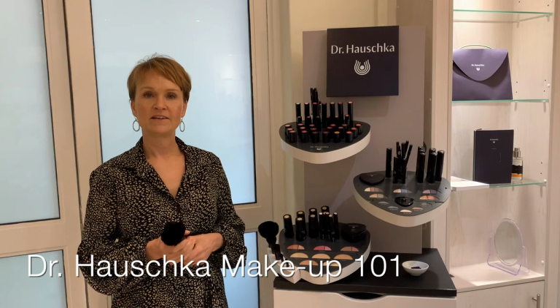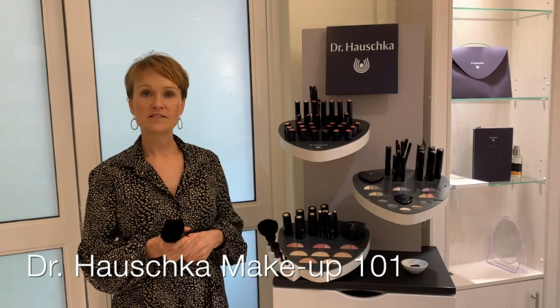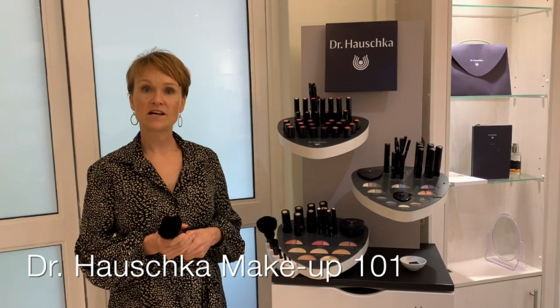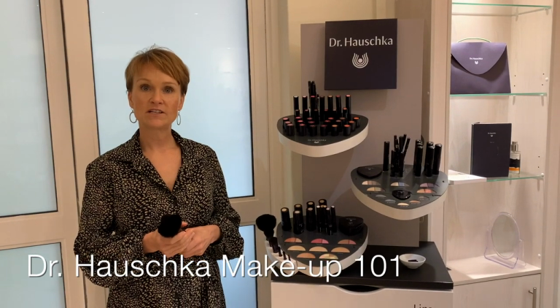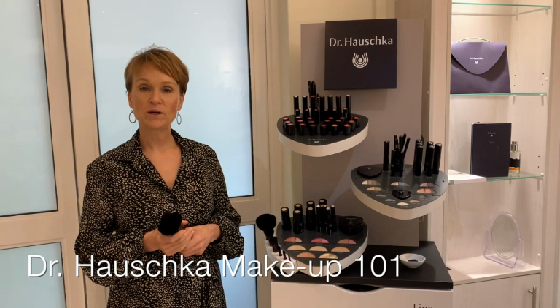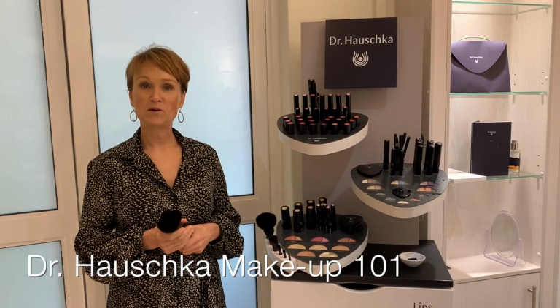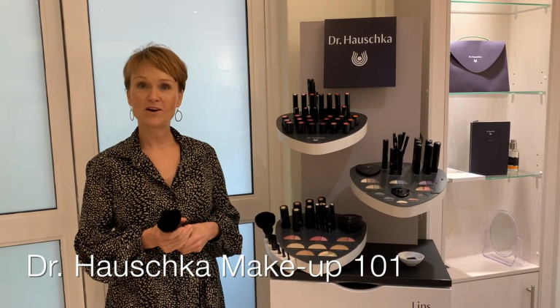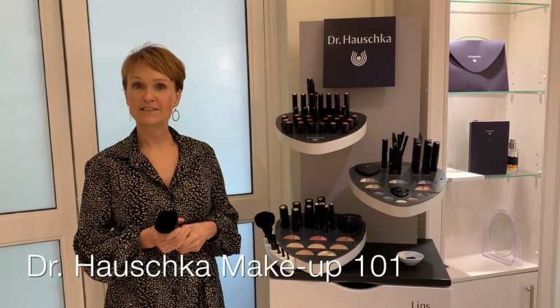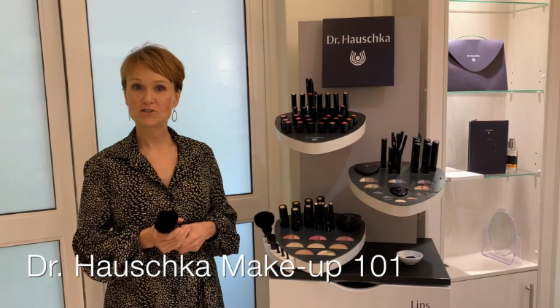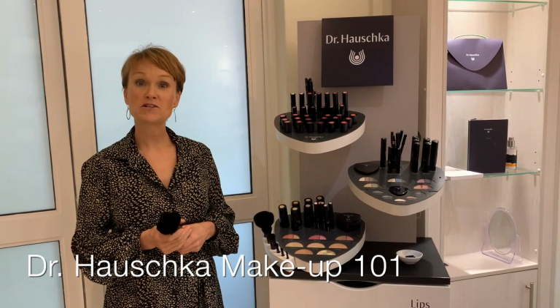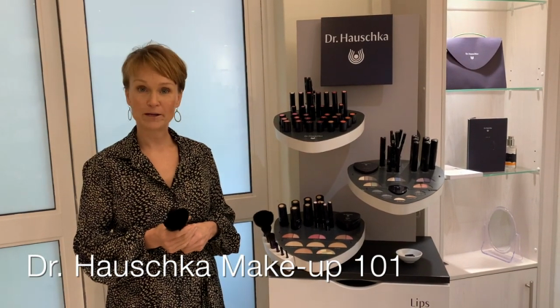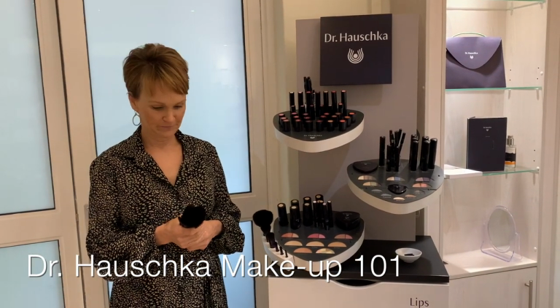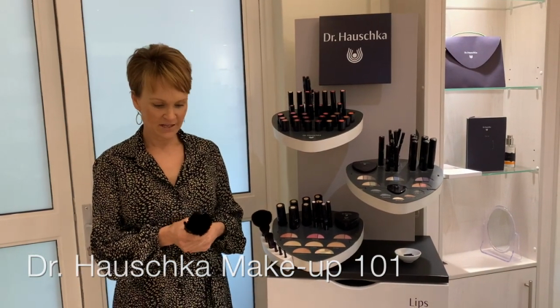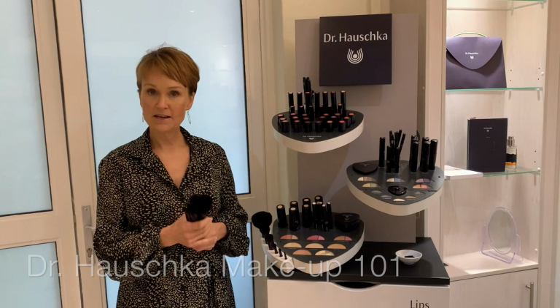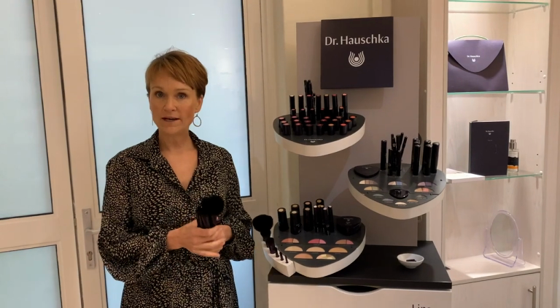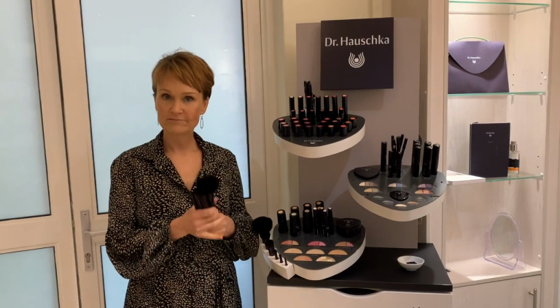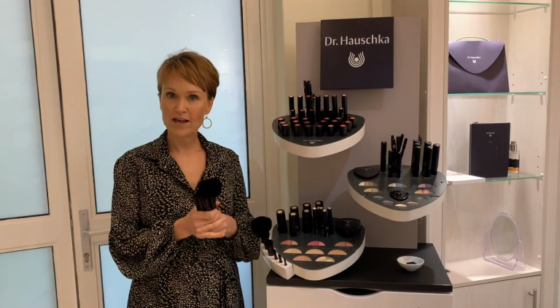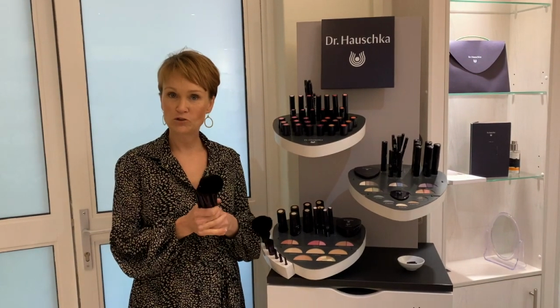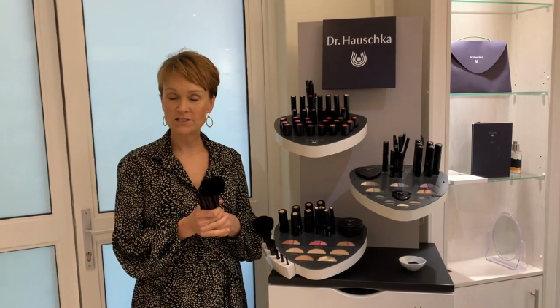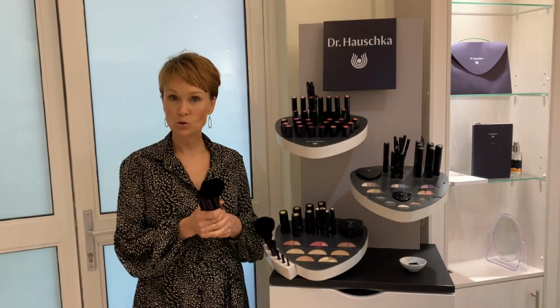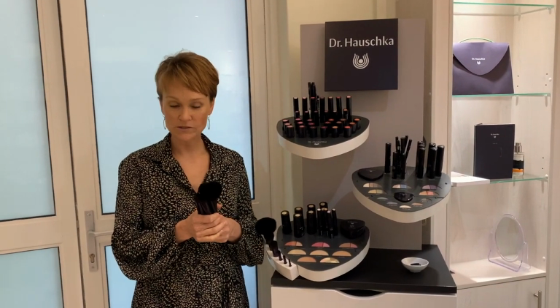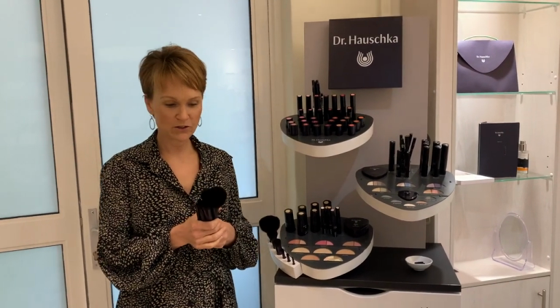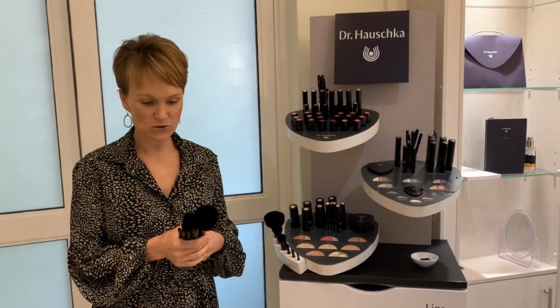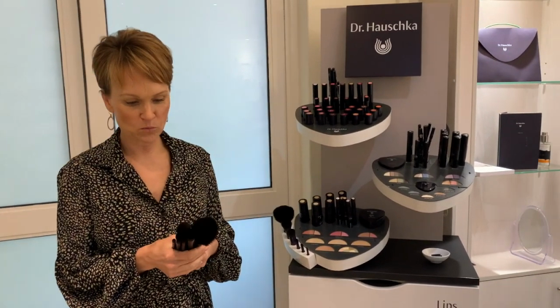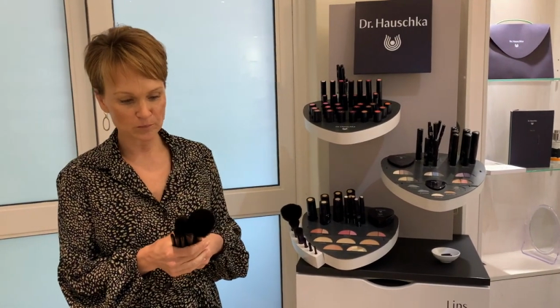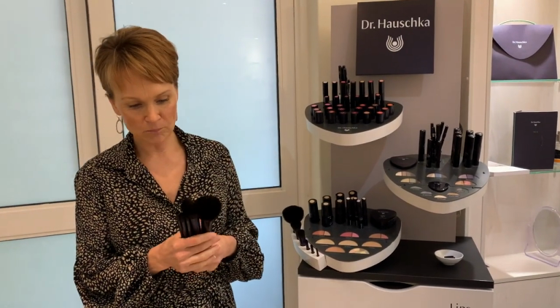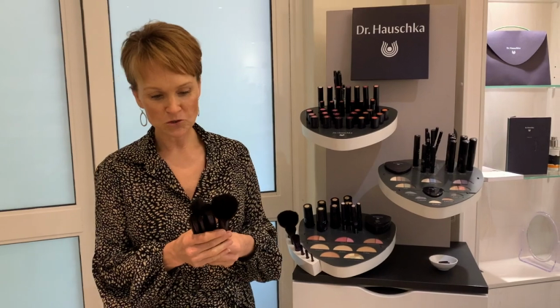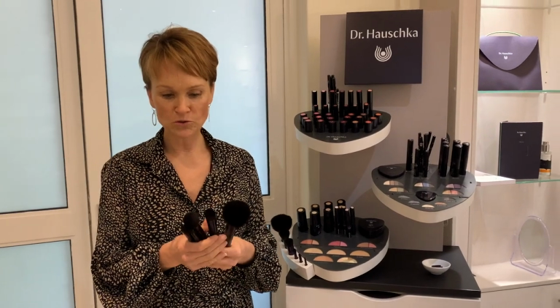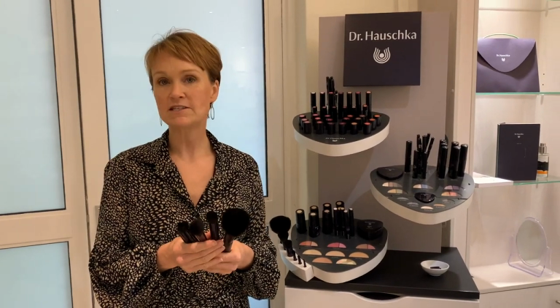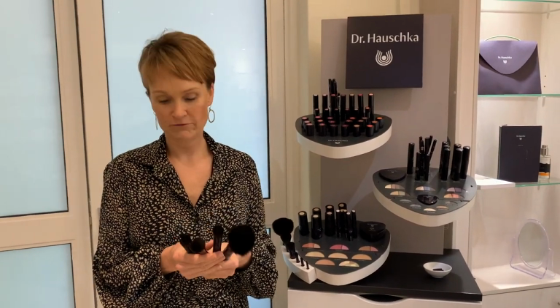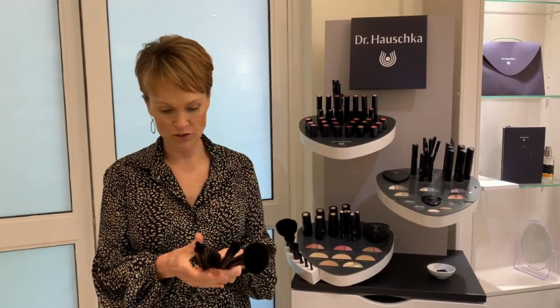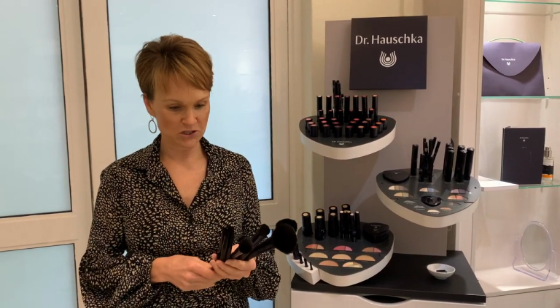This is a Dr Hauschka quick 101 on the Dr Hauschka makeup. Number one: to have great makeup you do need to have good brushes.